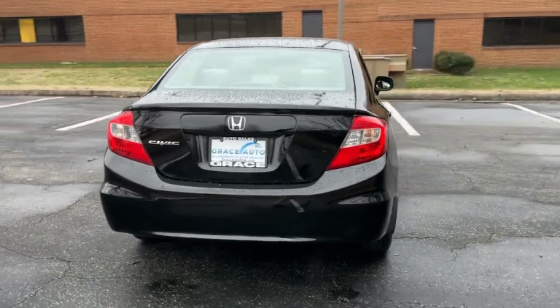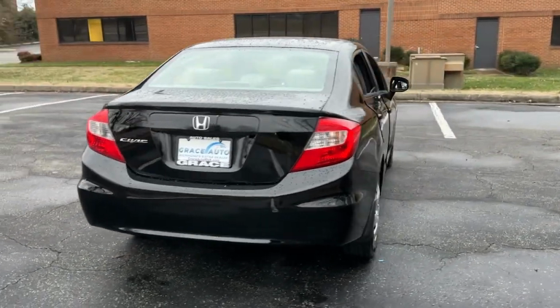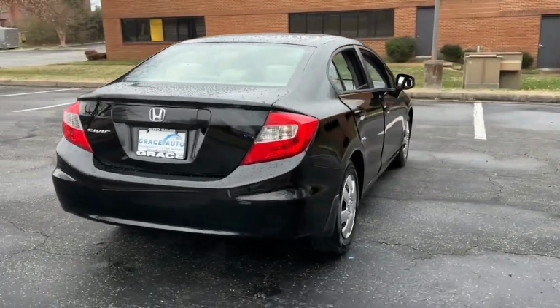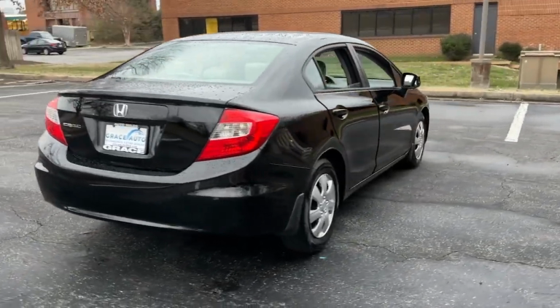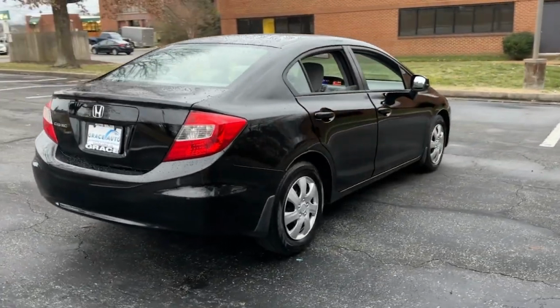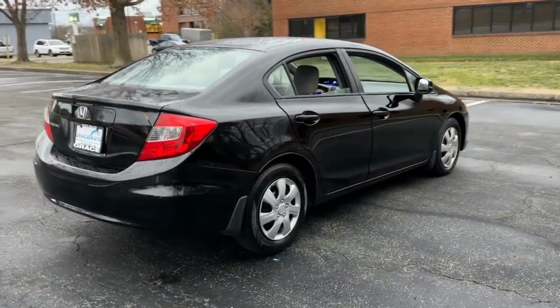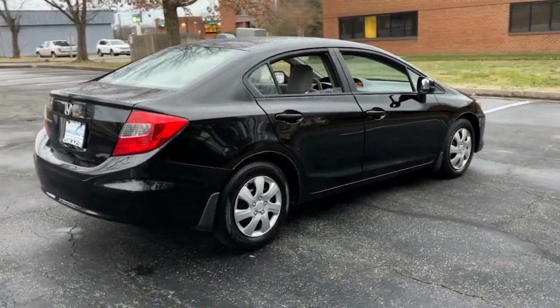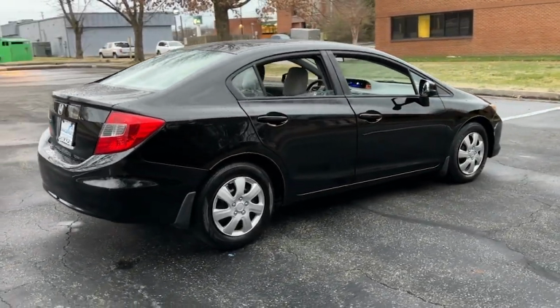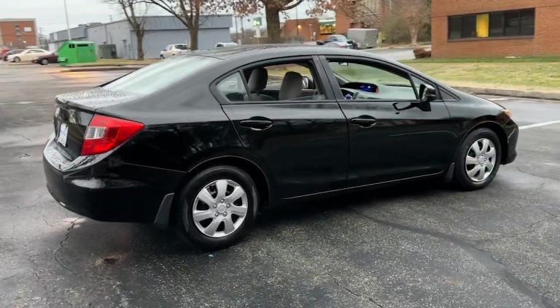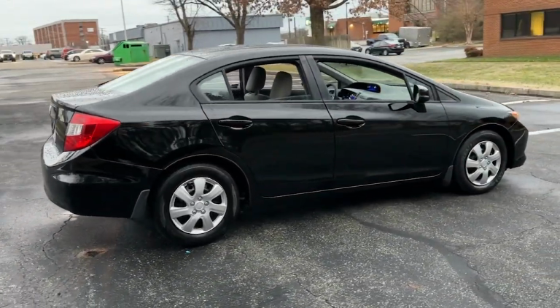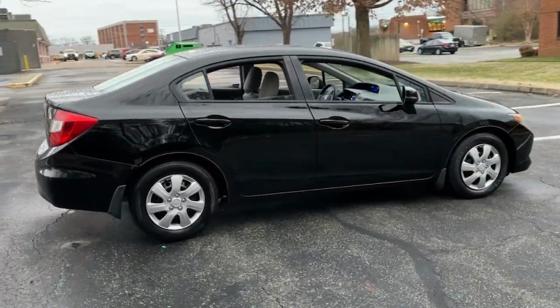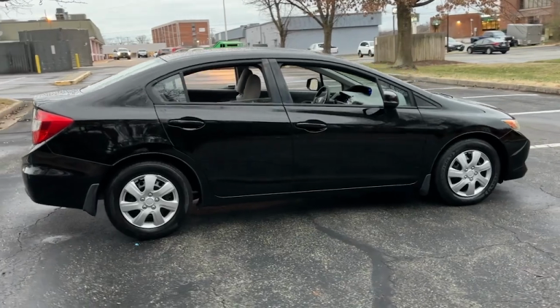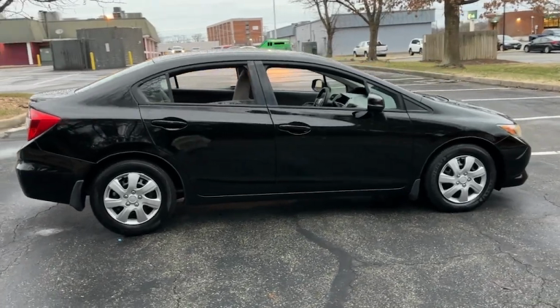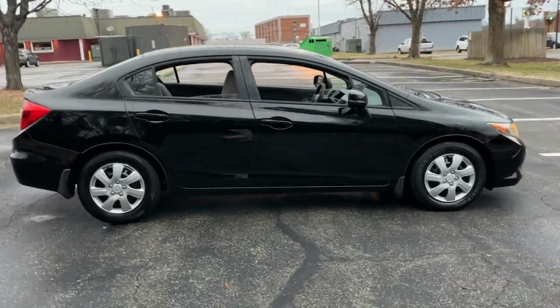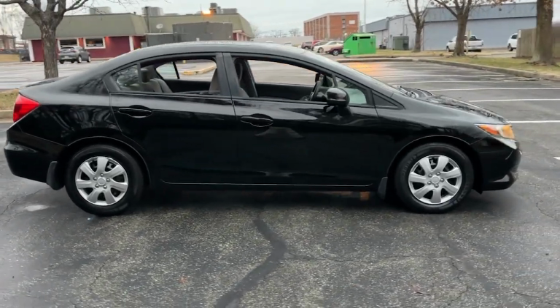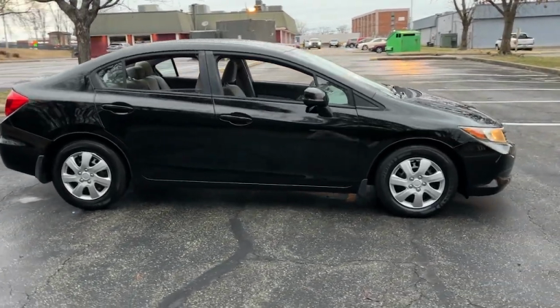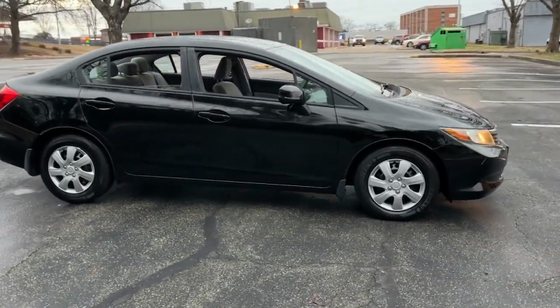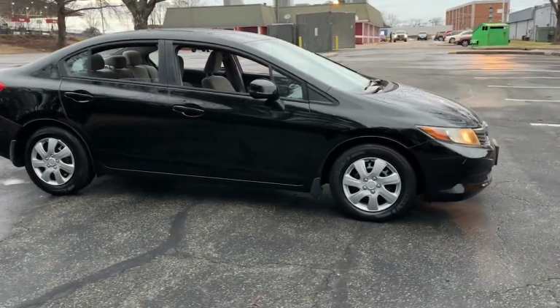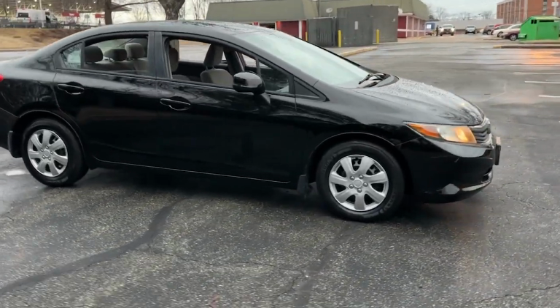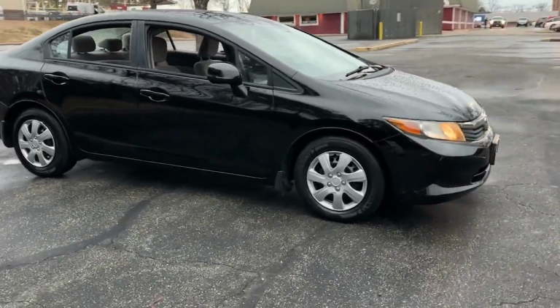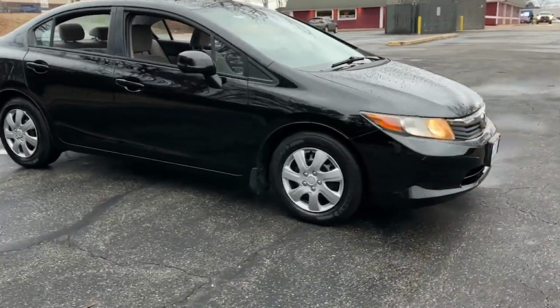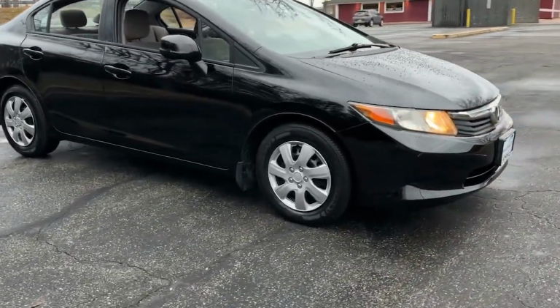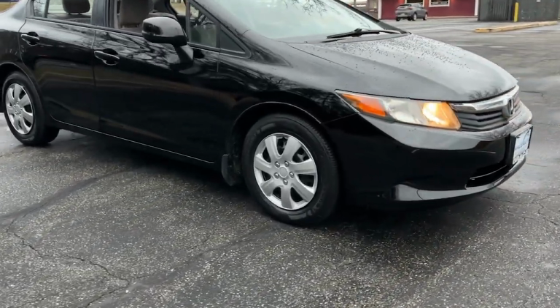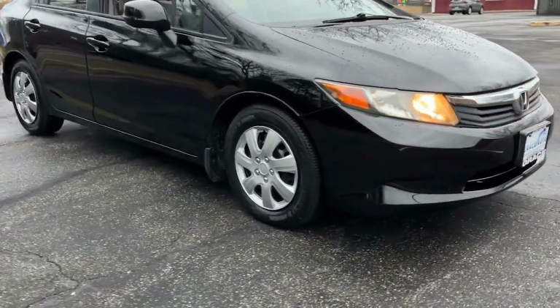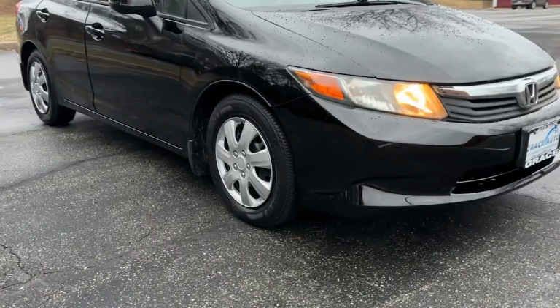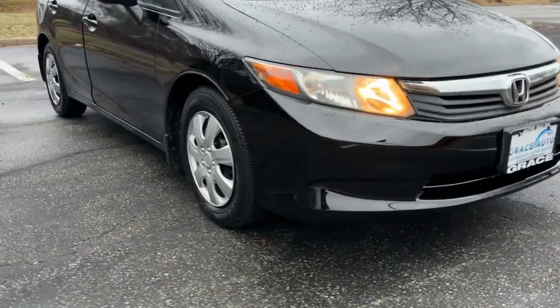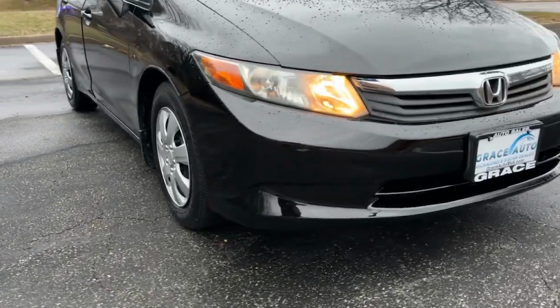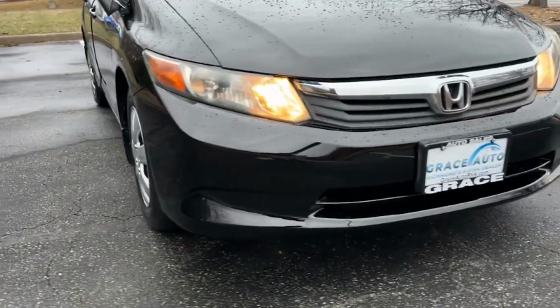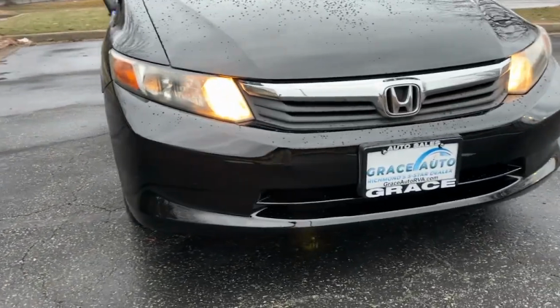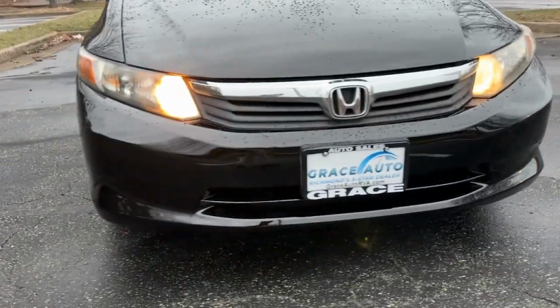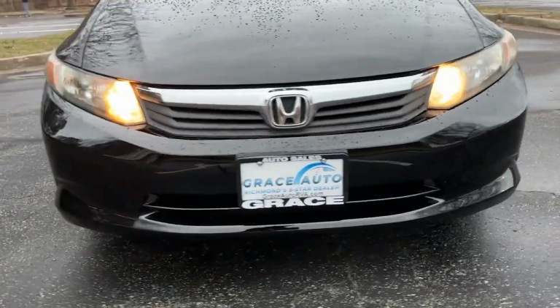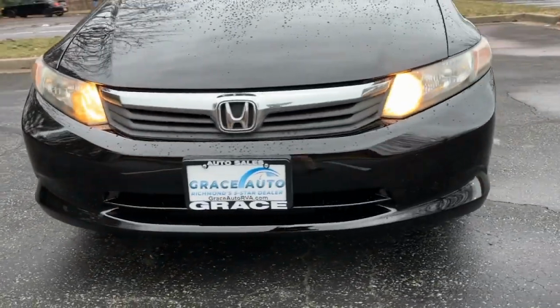Advanced safety technology, refined looks, and industry-leading efficiency. Satisfy your craving for driving pleasure without sacrificing safety and efficiency. Get it all in the Honda Civic Sedan.